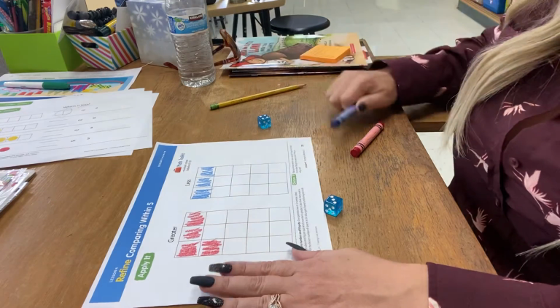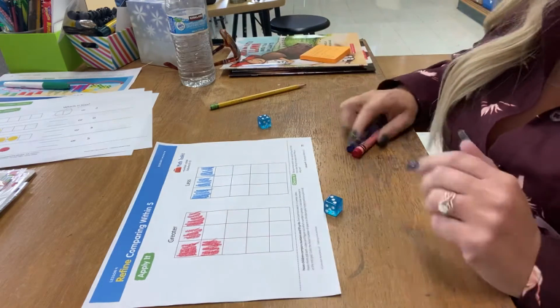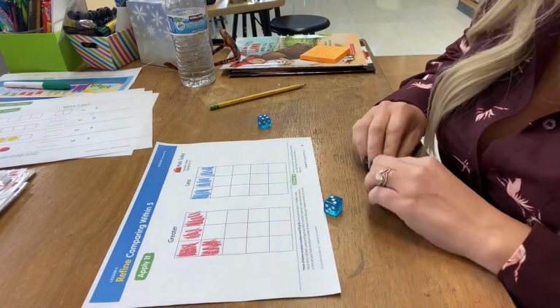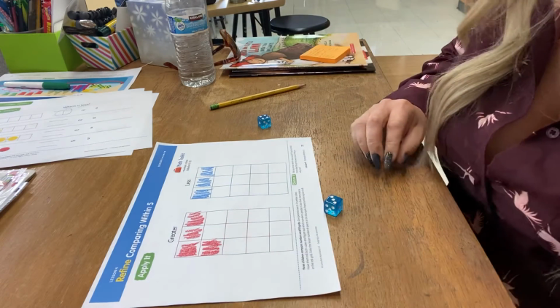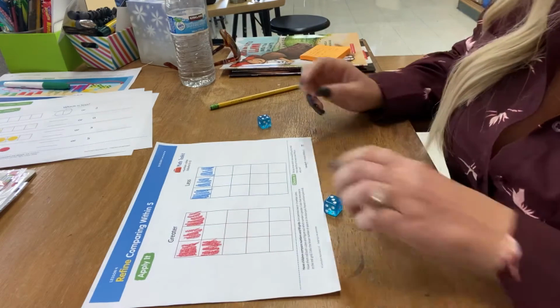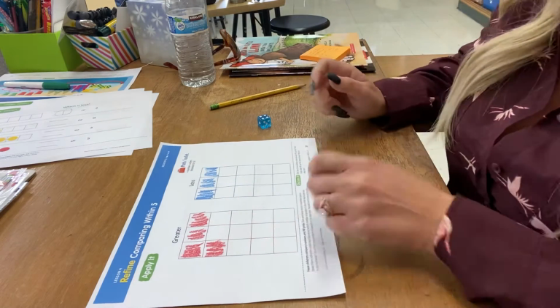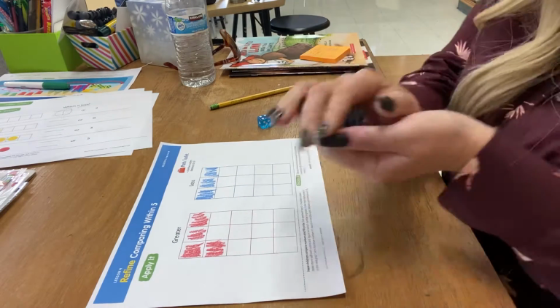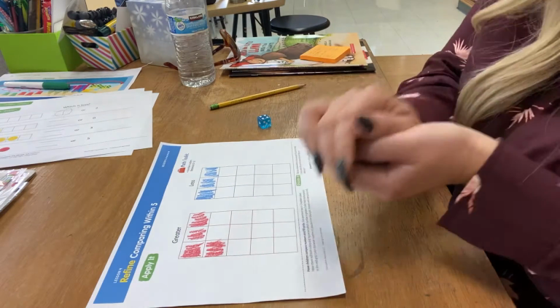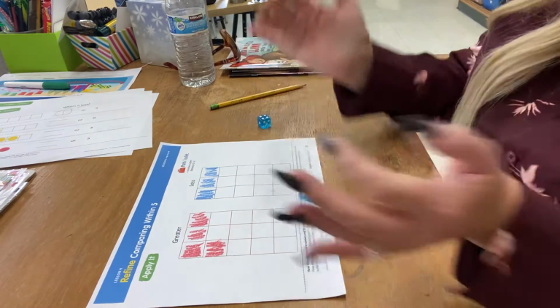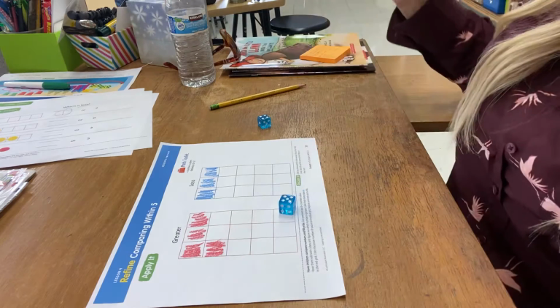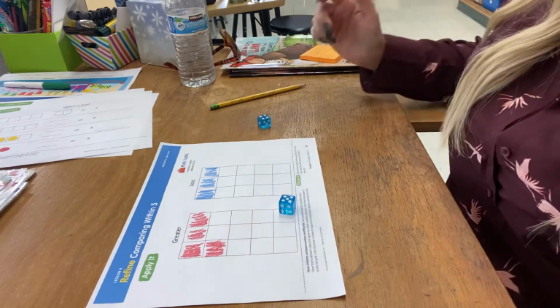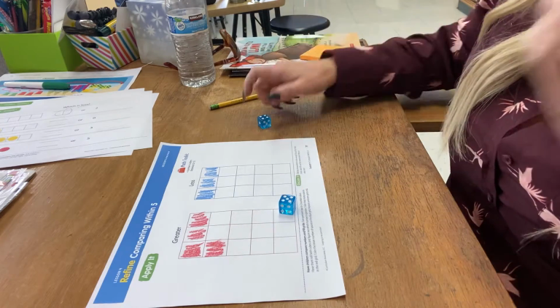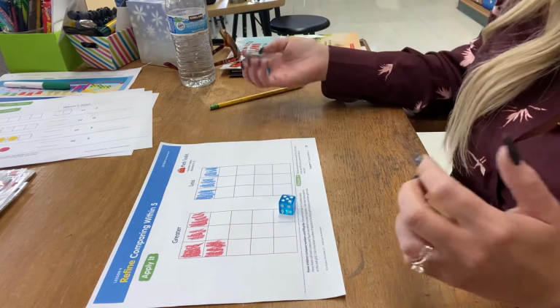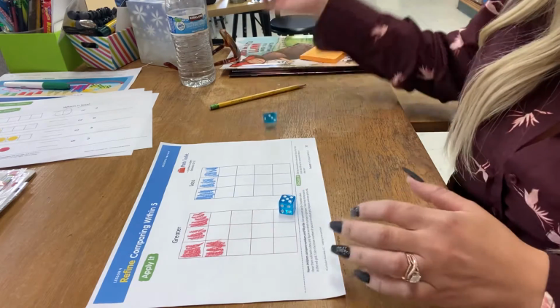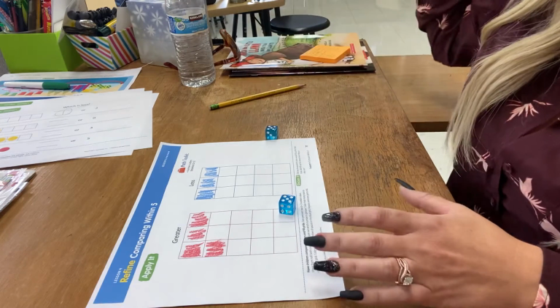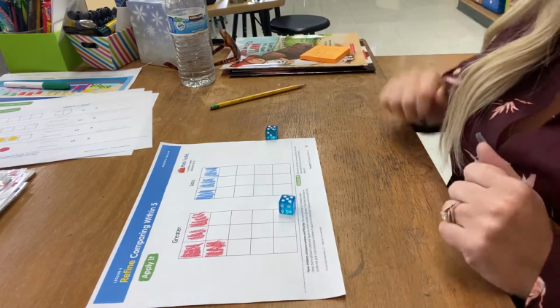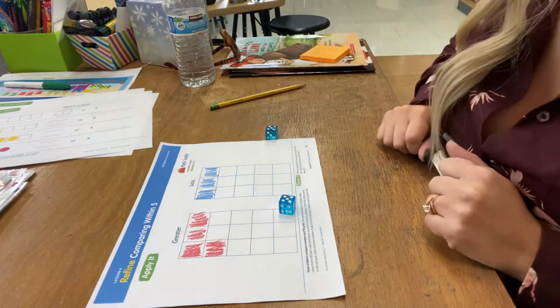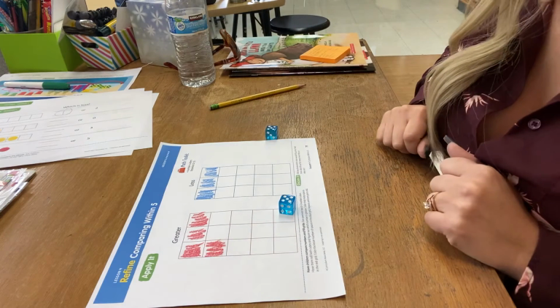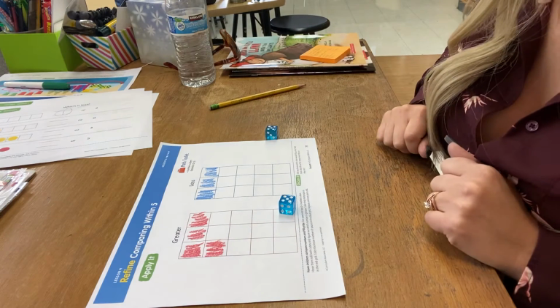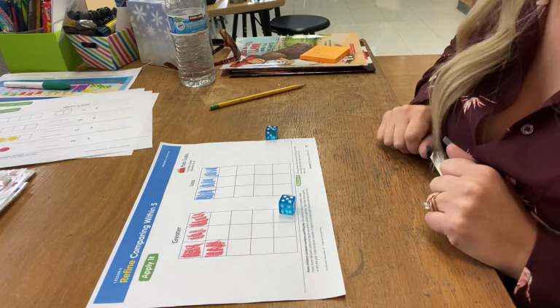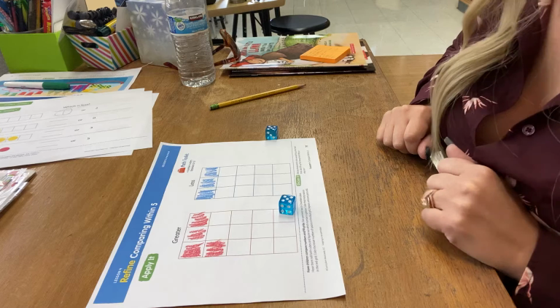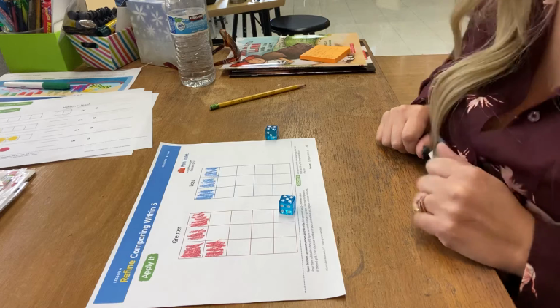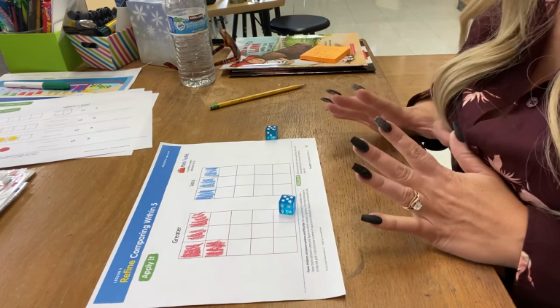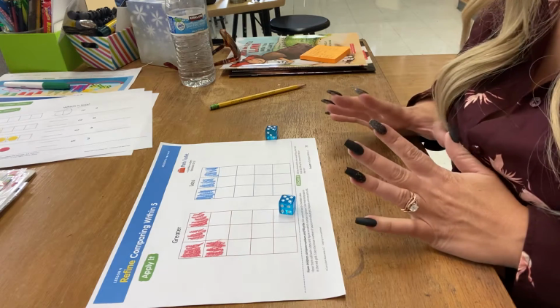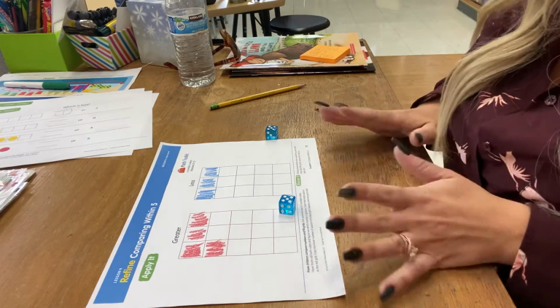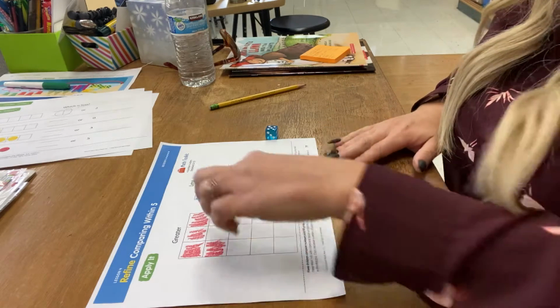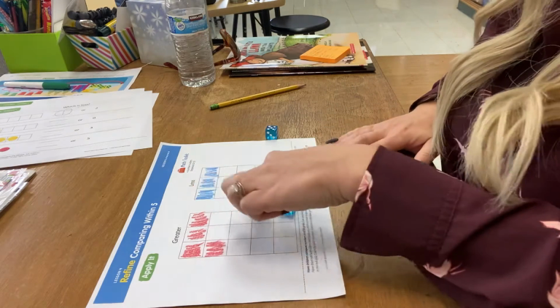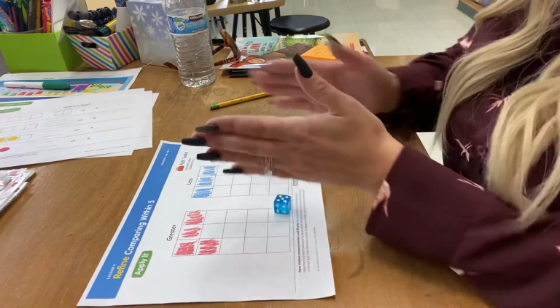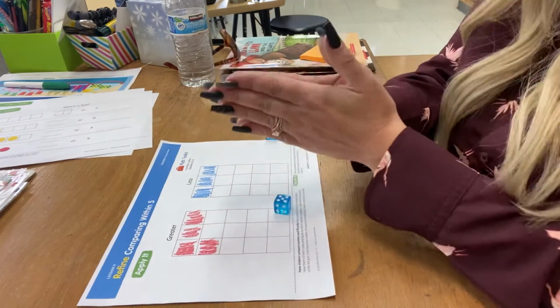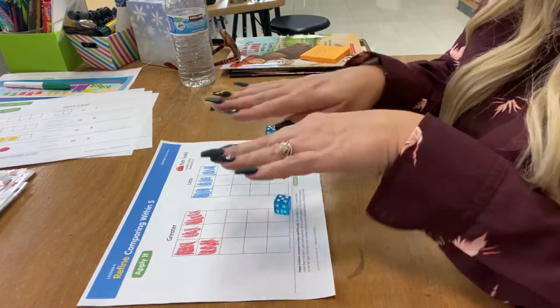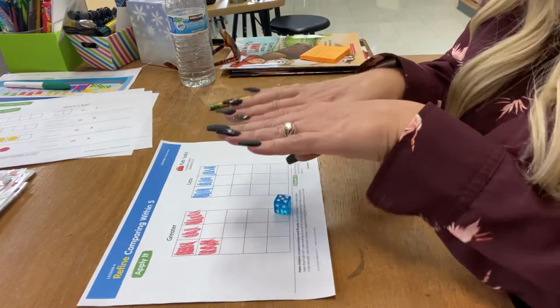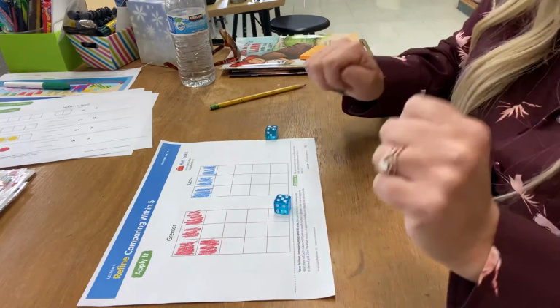Okay, and then we get to roll again. We got equals, so that means we just skip that turn and go again, because we don't have a spot for equal or the same.